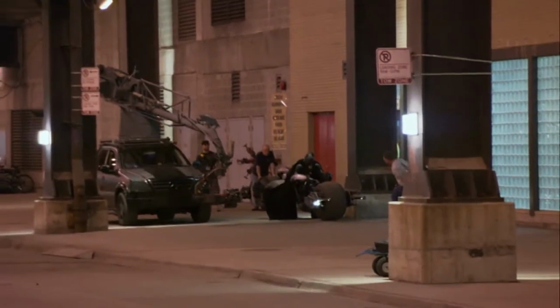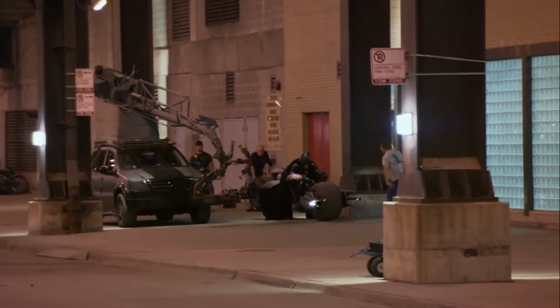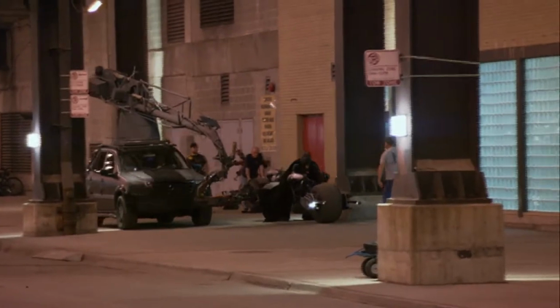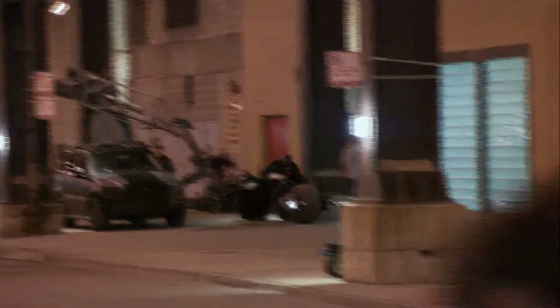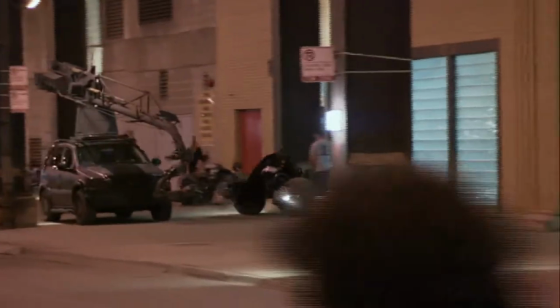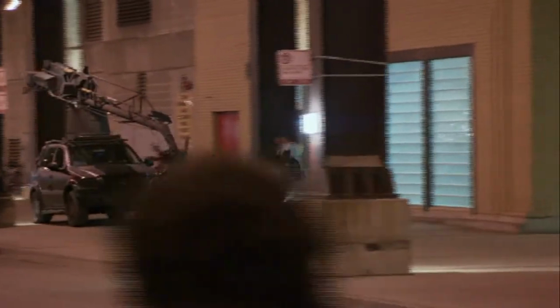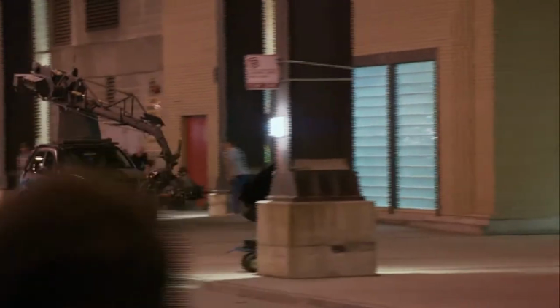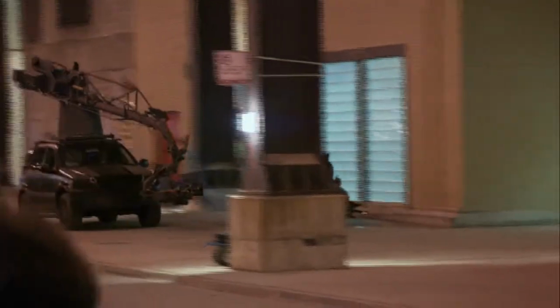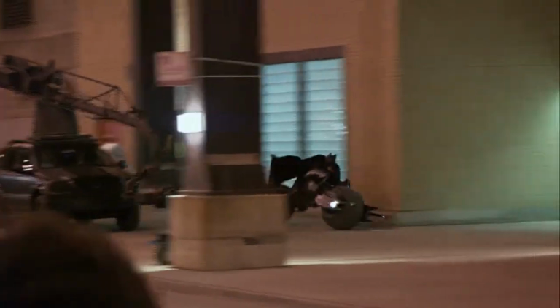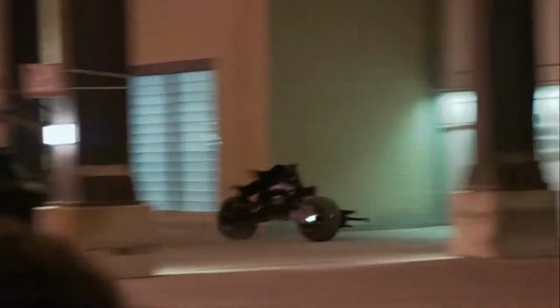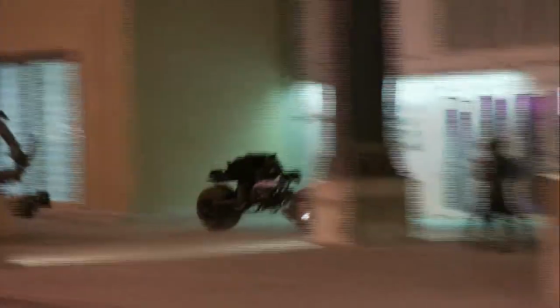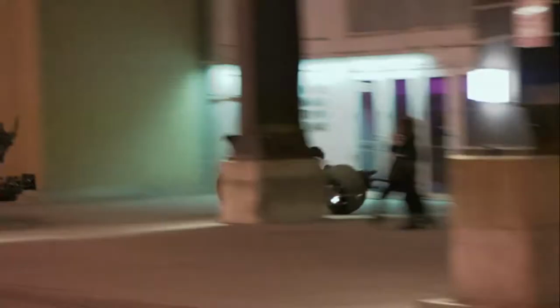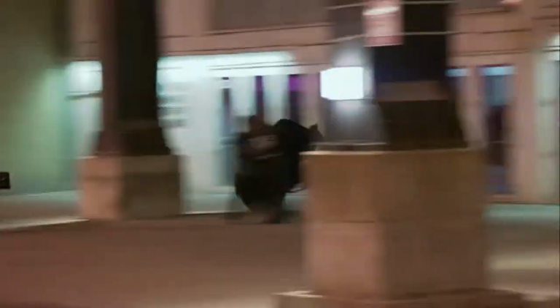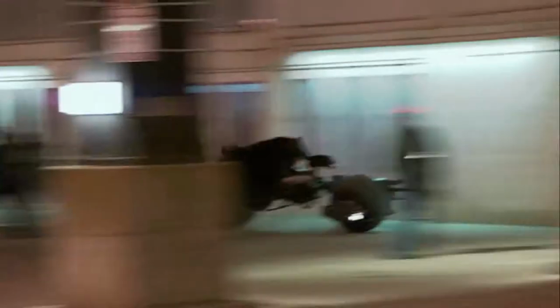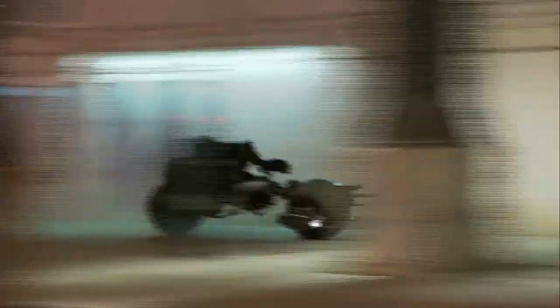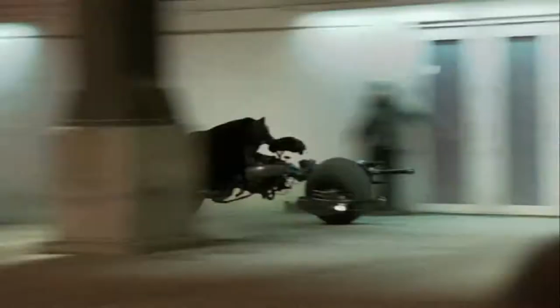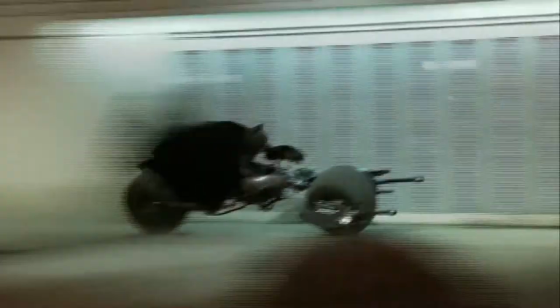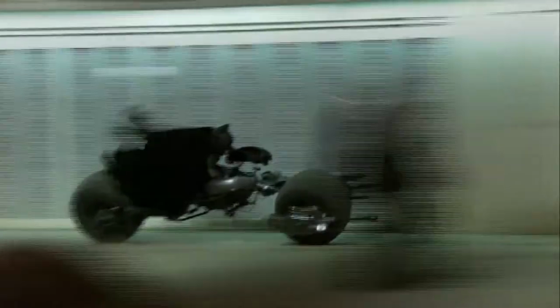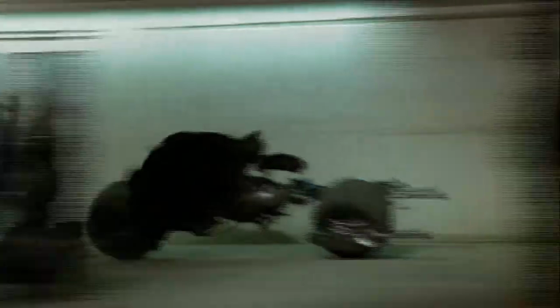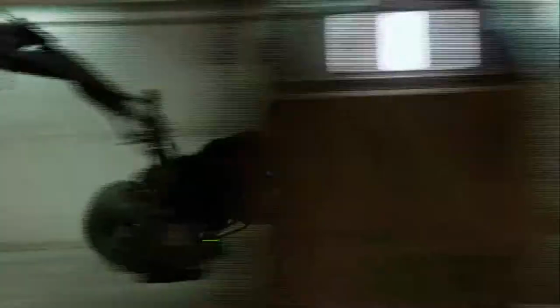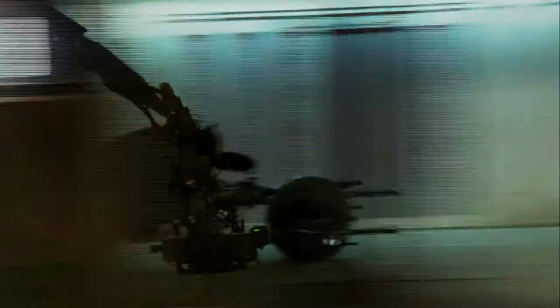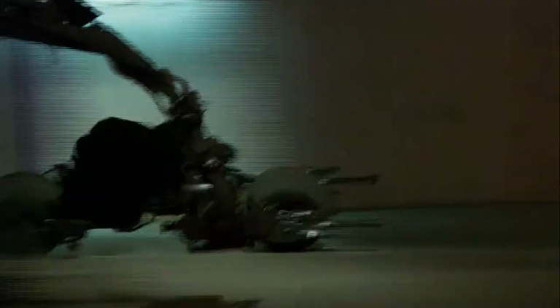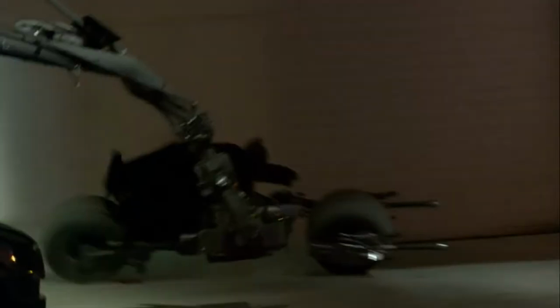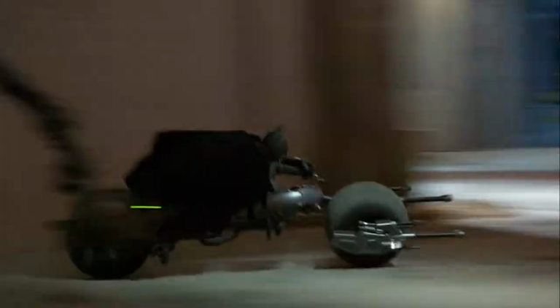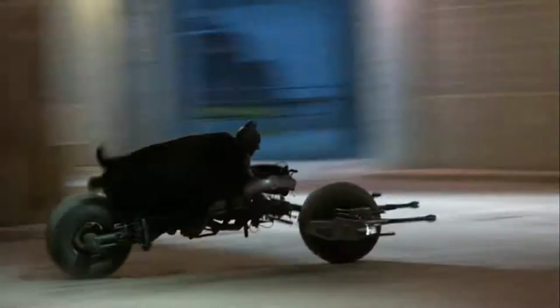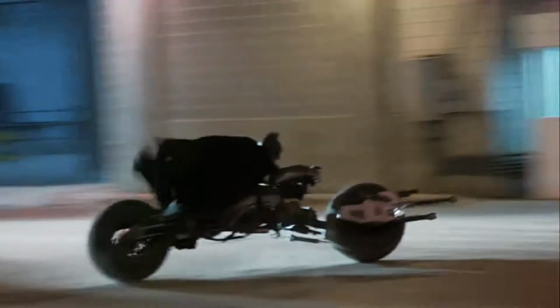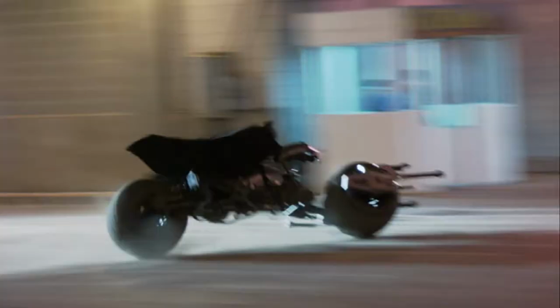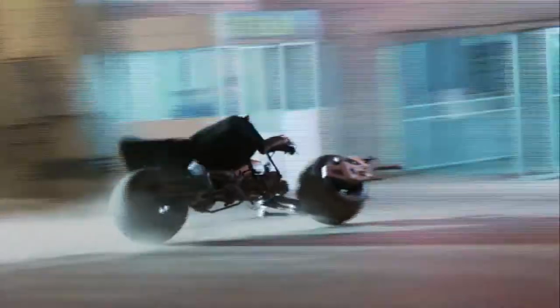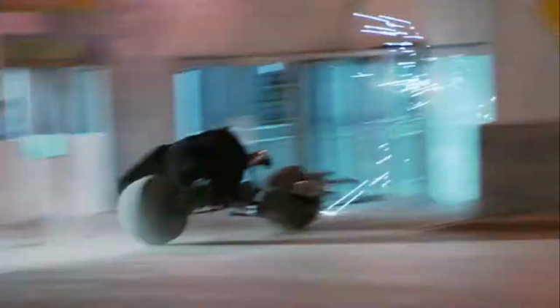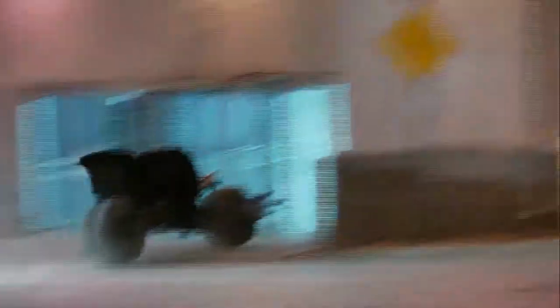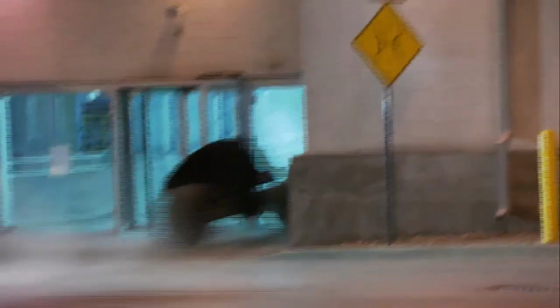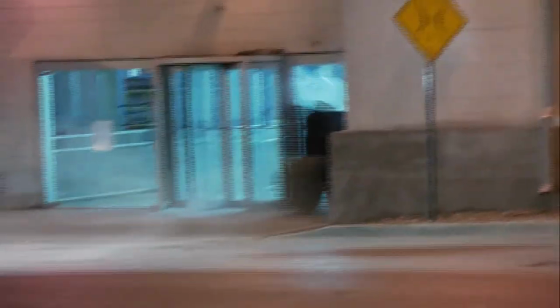I was delighted about this because I think there's something about the image of the cape flapping riding the bike that really makes it Batman, makes it what it needs to be. And we were able to get stunning footage of the Batpod.